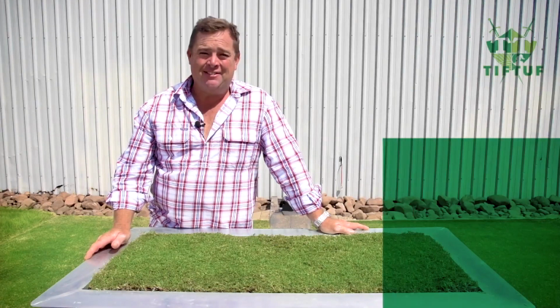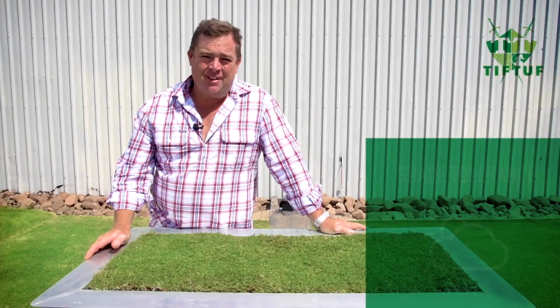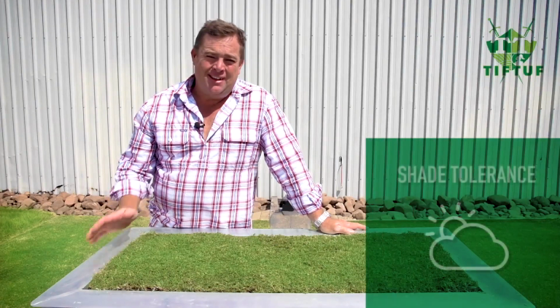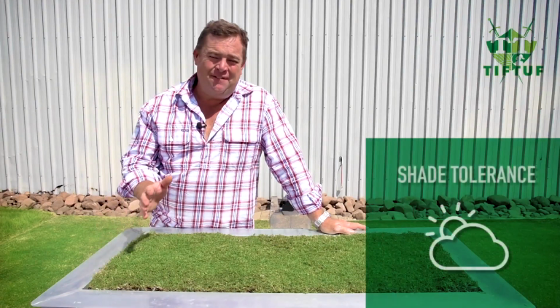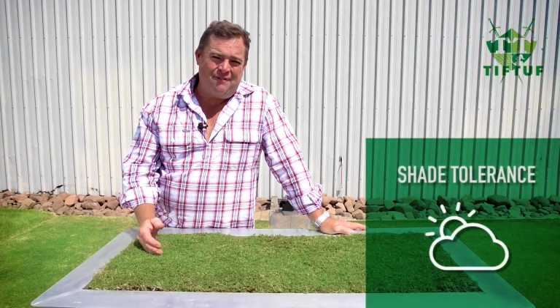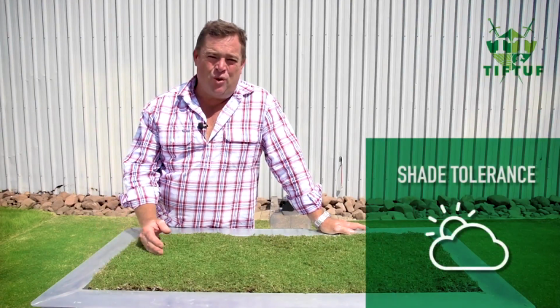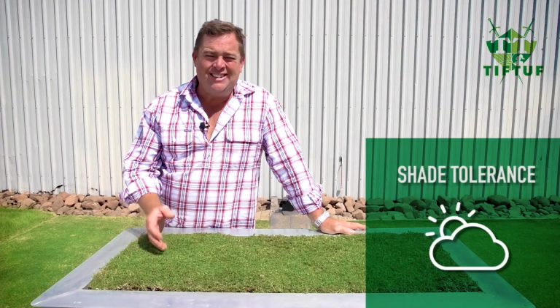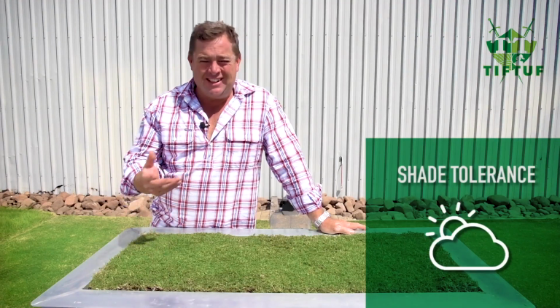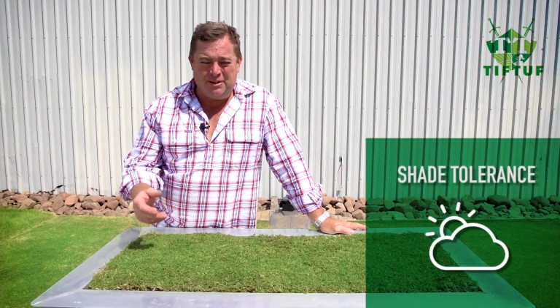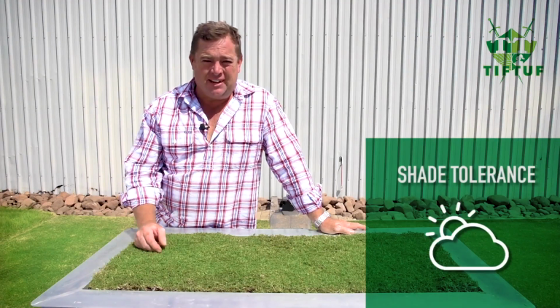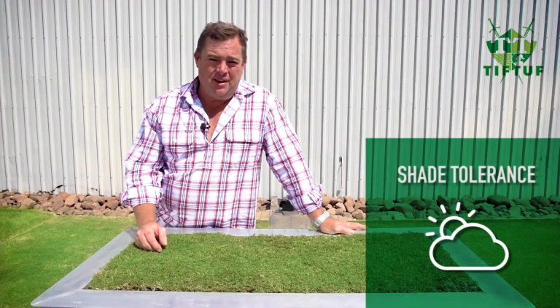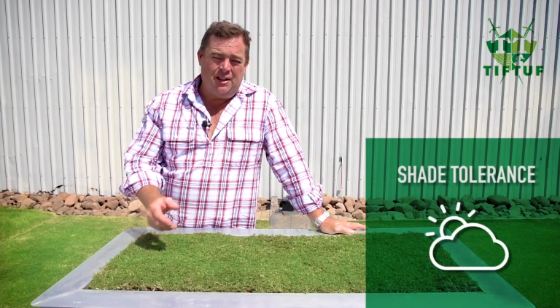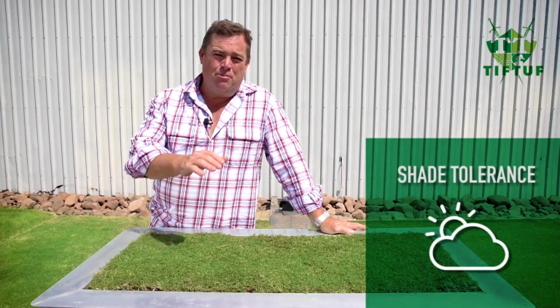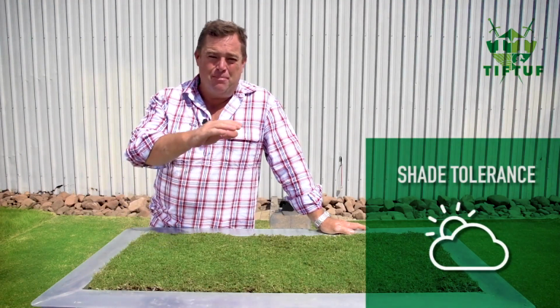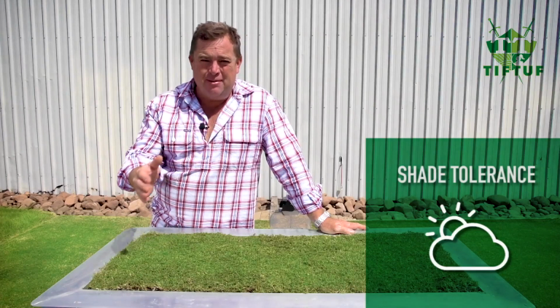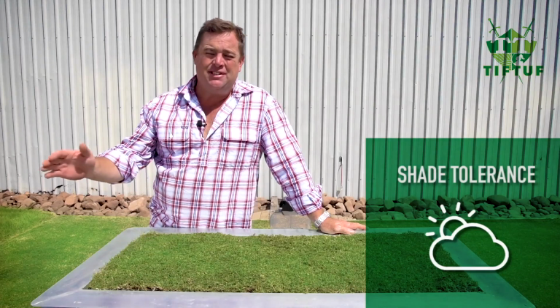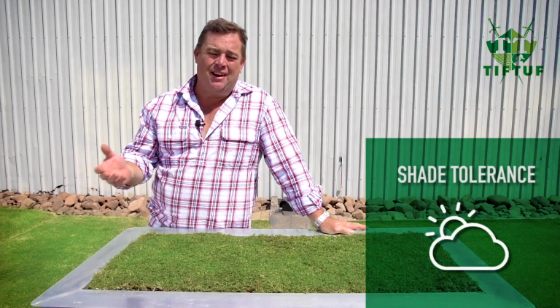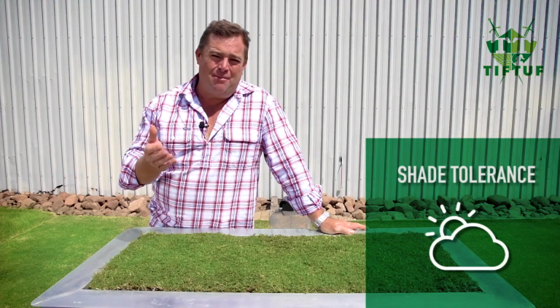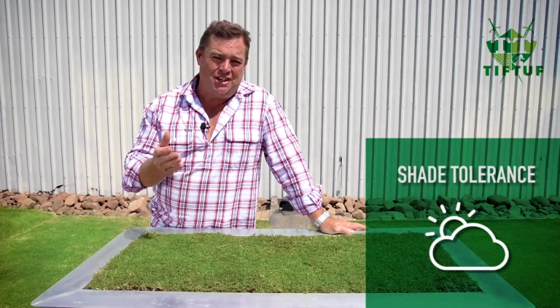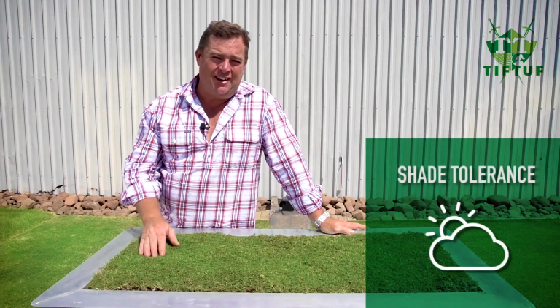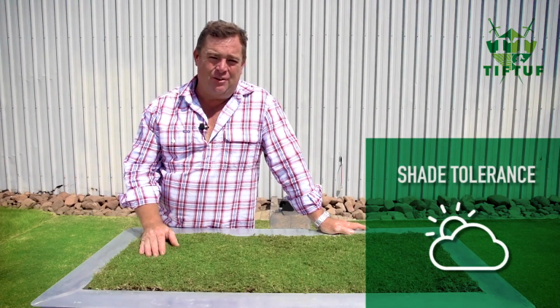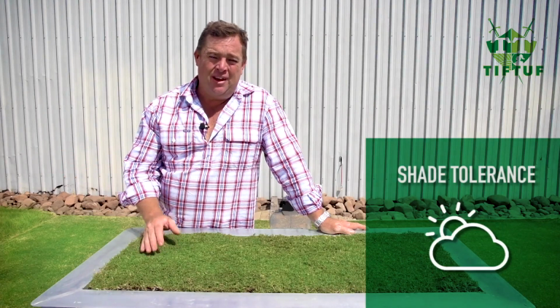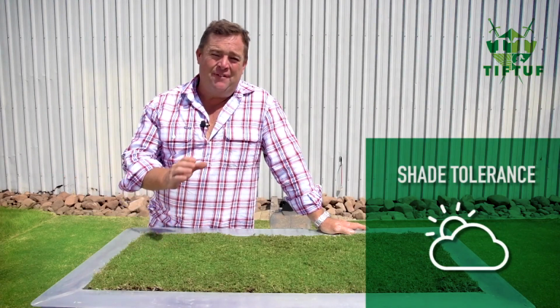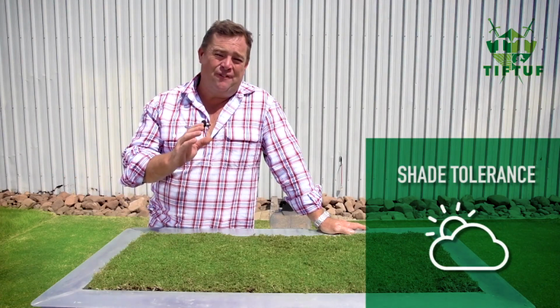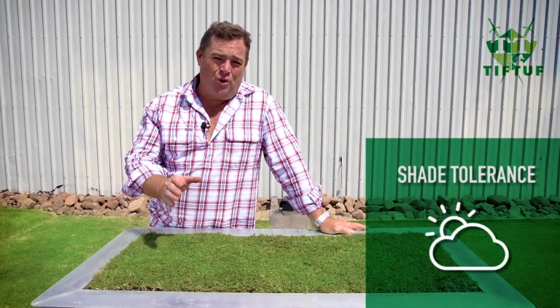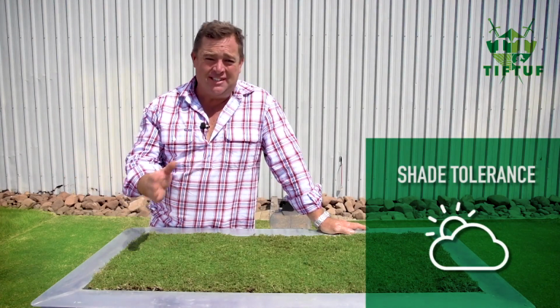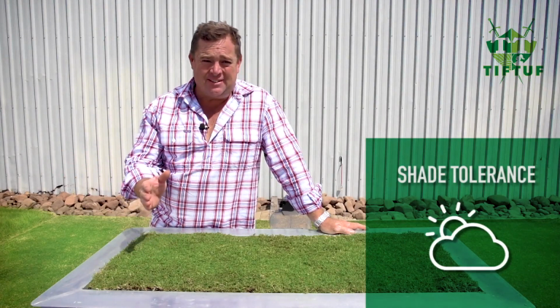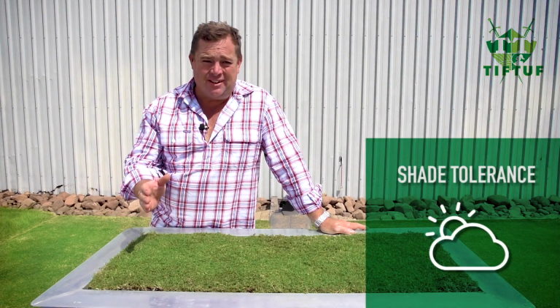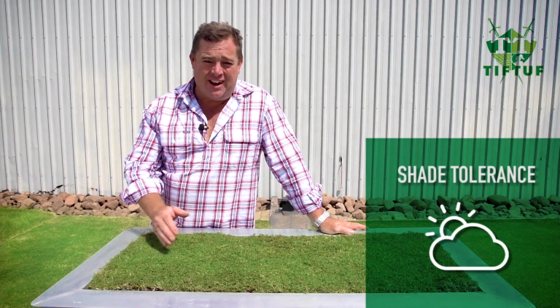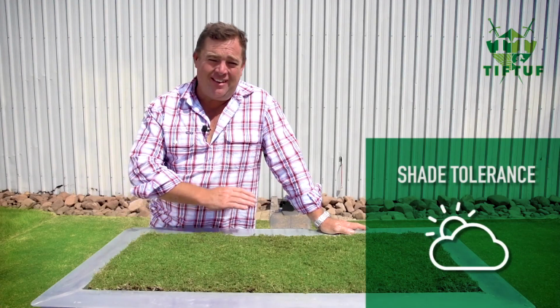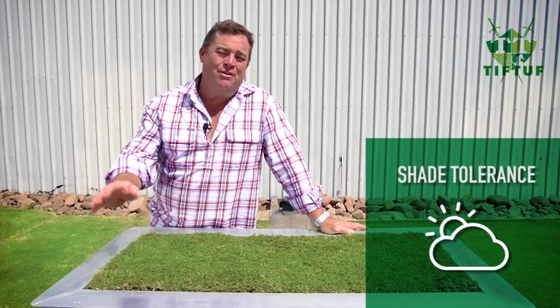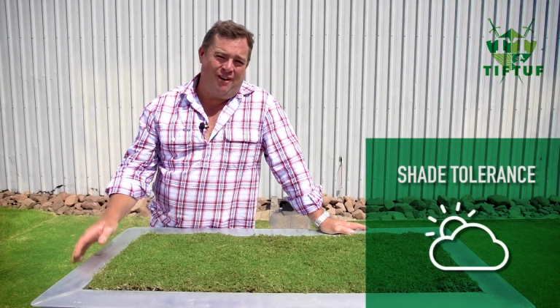Shade. Tiff Tuff requires a little bit of sun — it's probably a medium on the scale of how much shade it can handle, and if it gets four to six hours of sunlight a day it'll thrive.